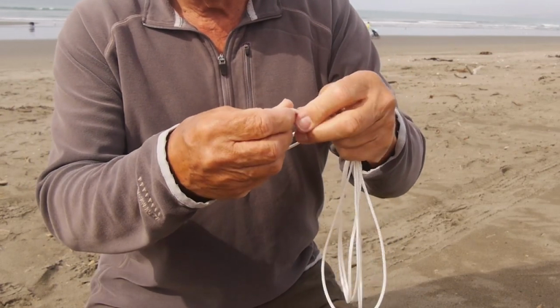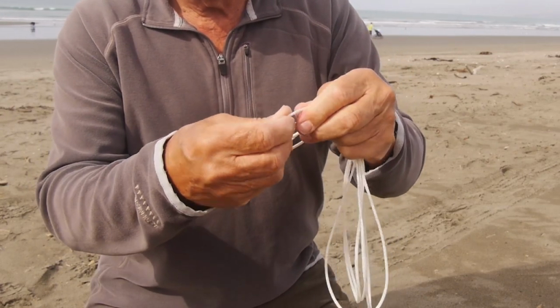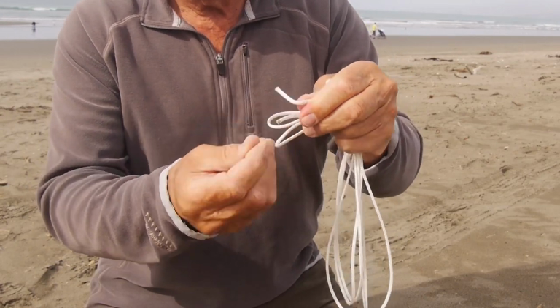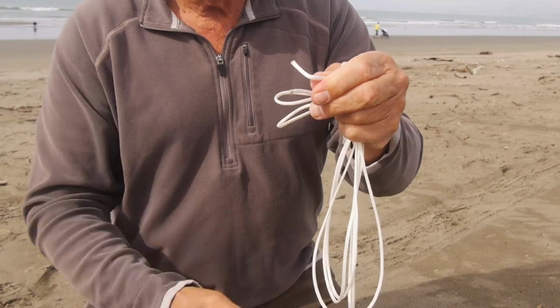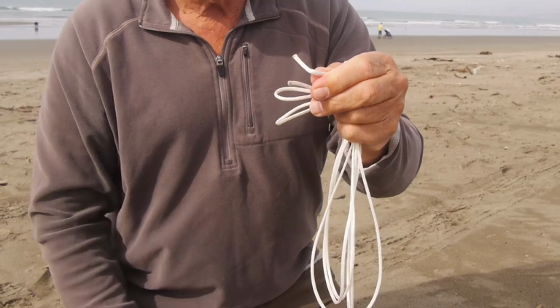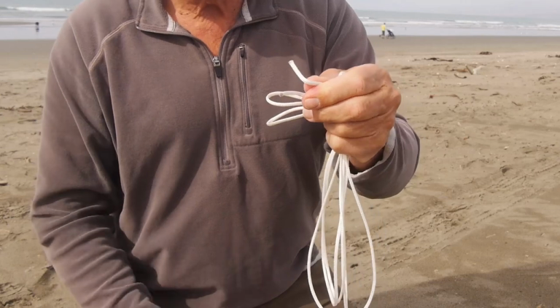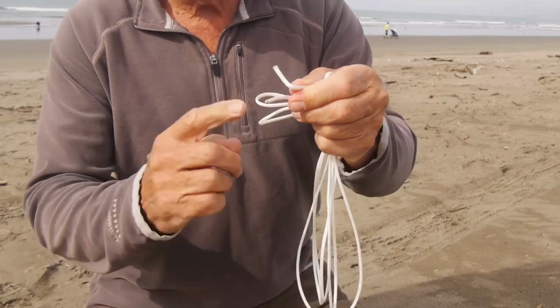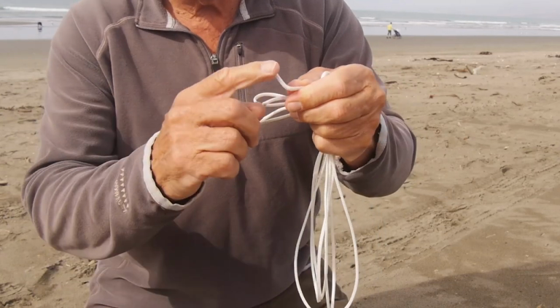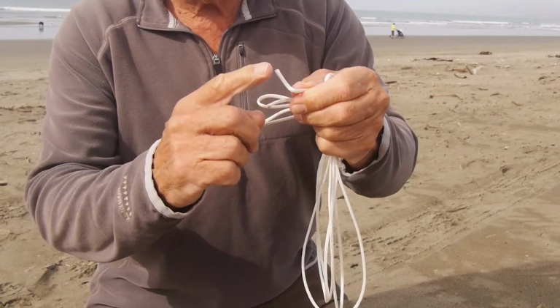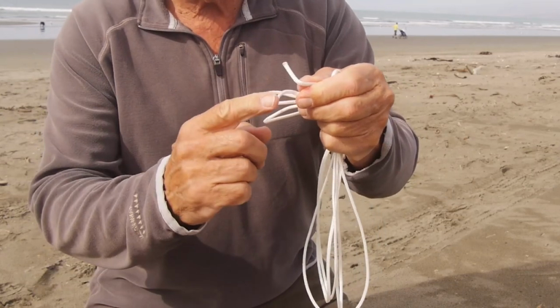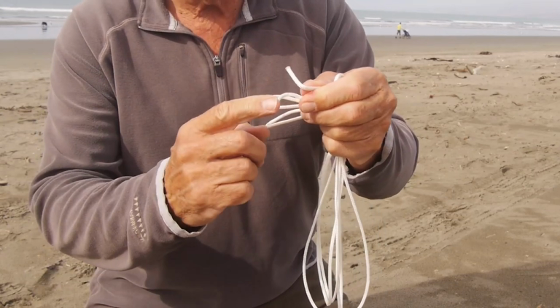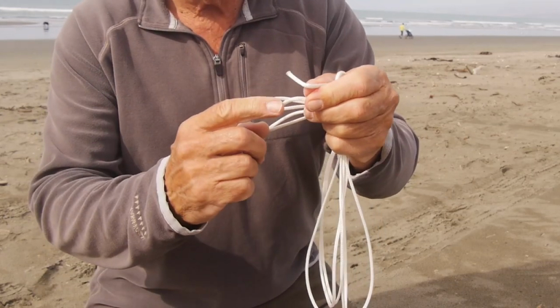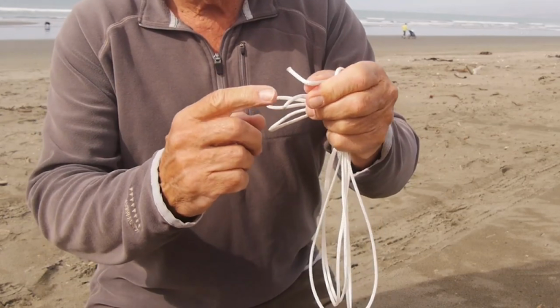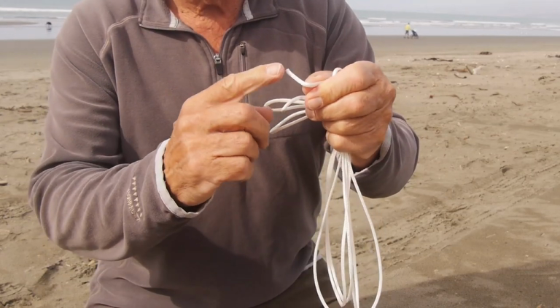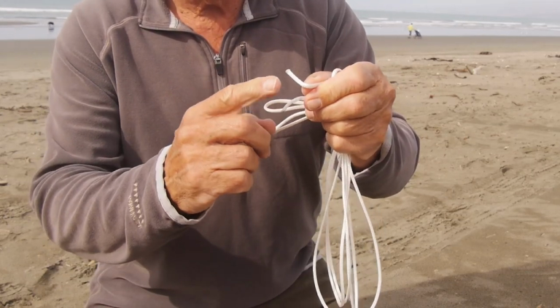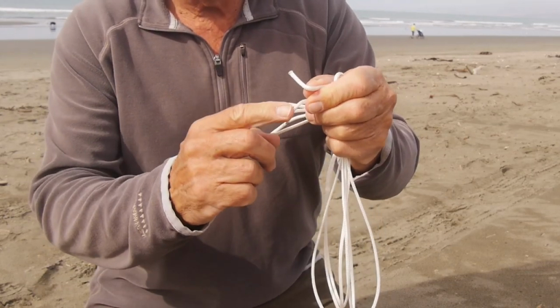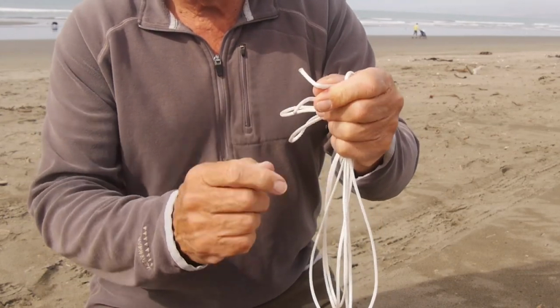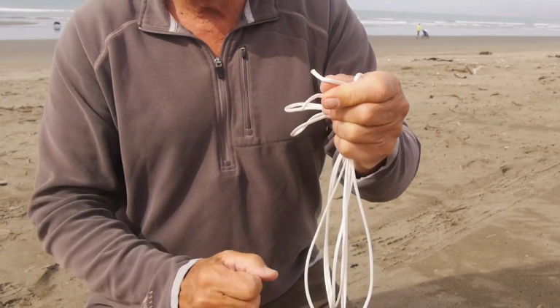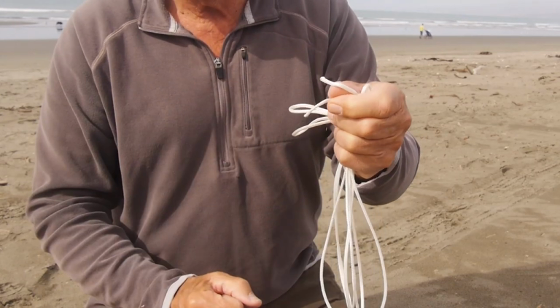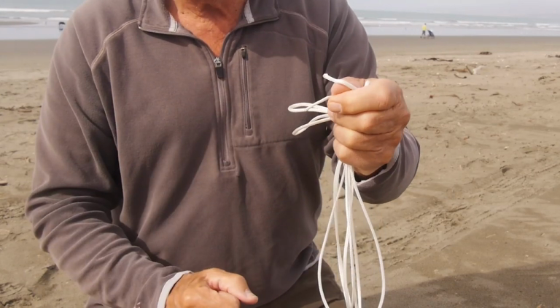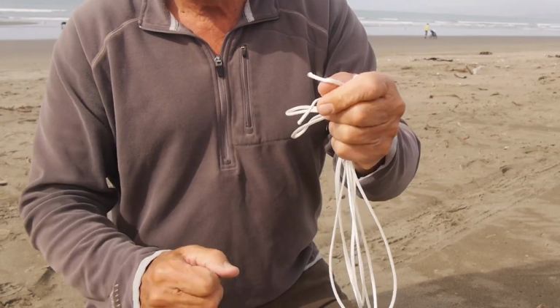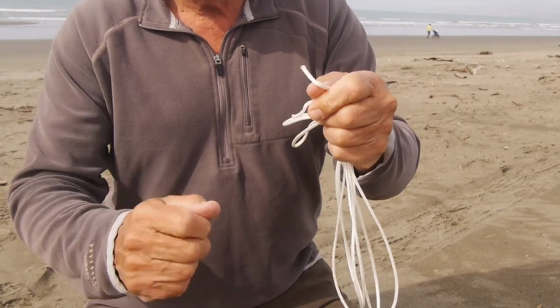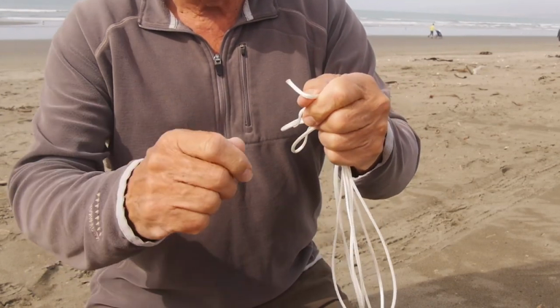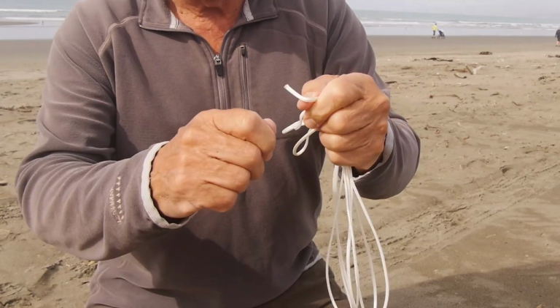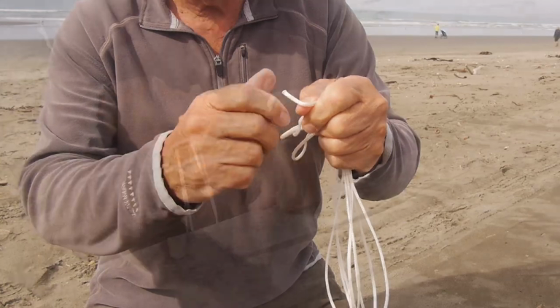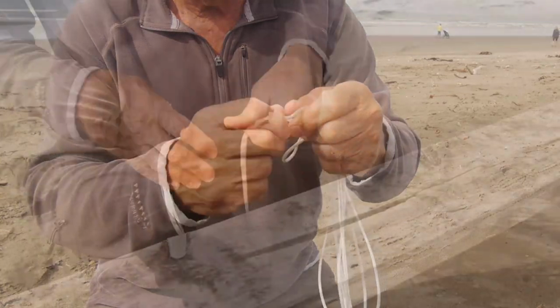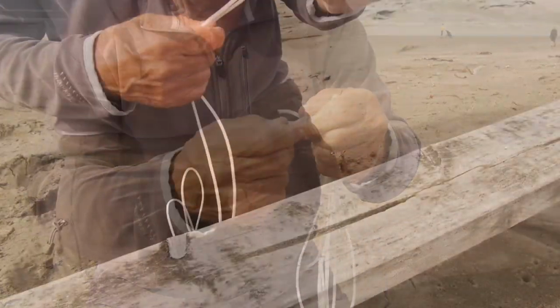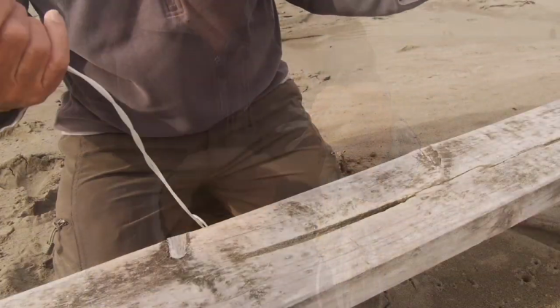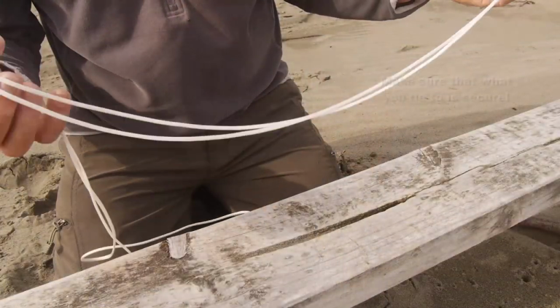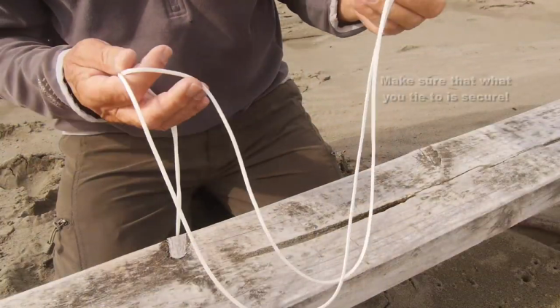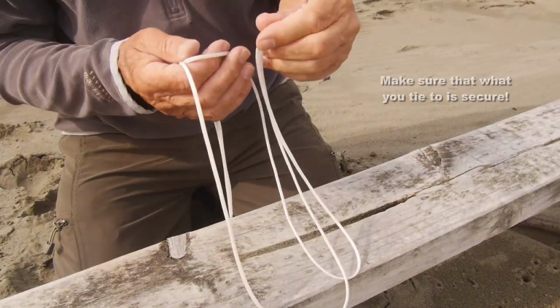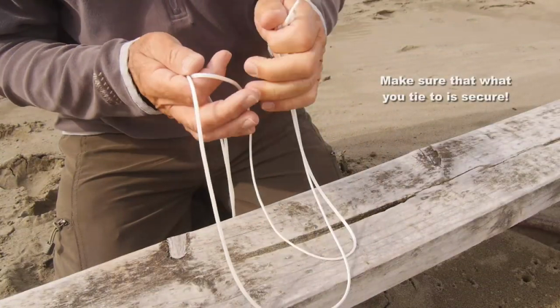I'd recommend you melt the ends of that with a lighter or a match just to stop it from fraying. Don't set fire to it though.